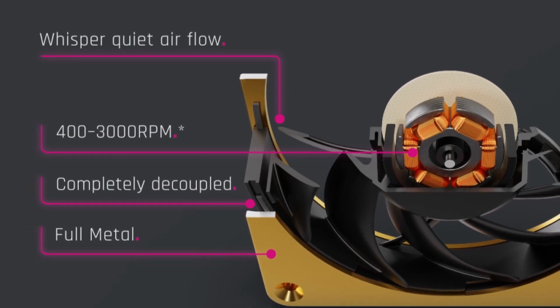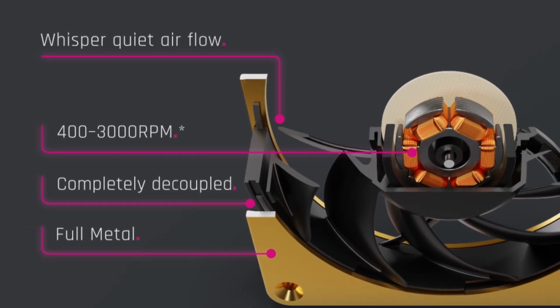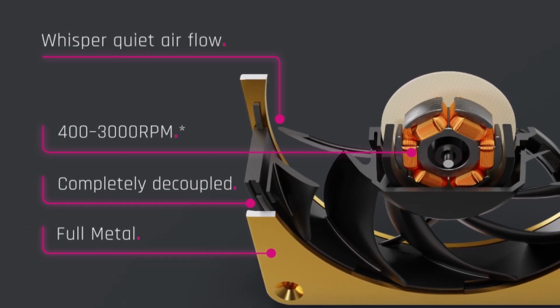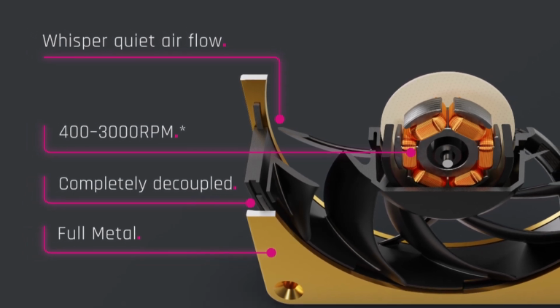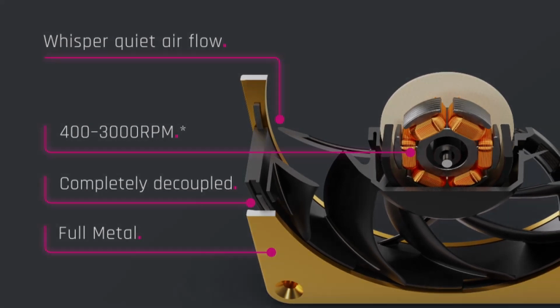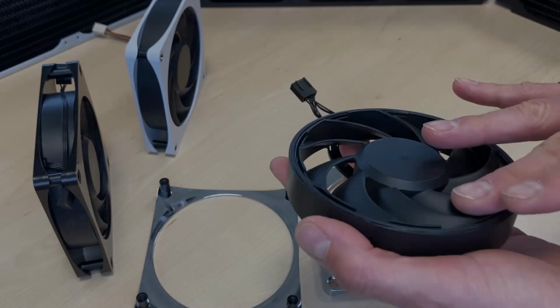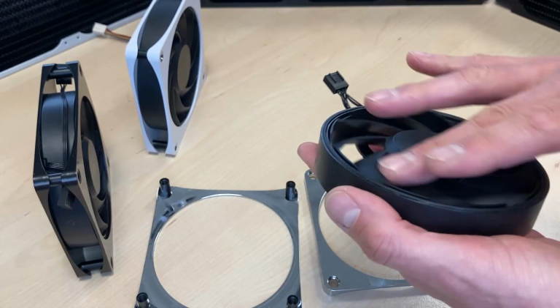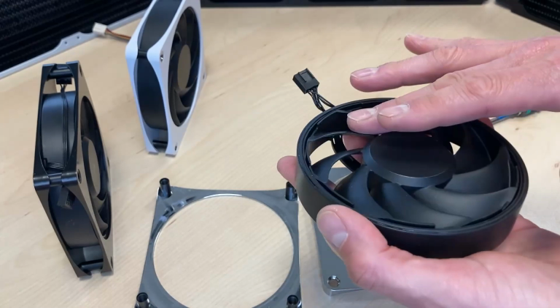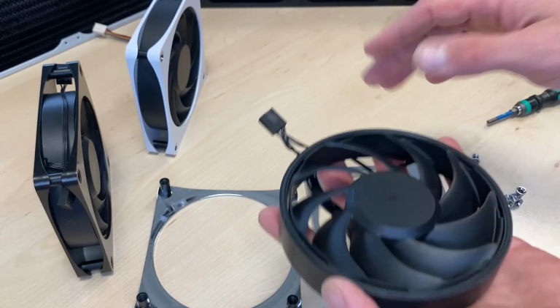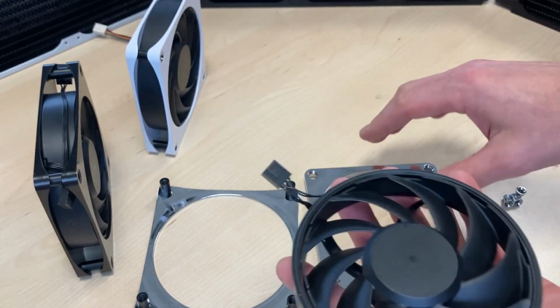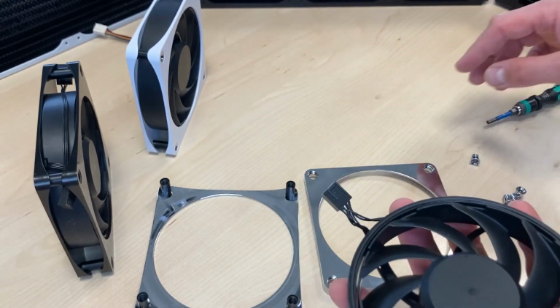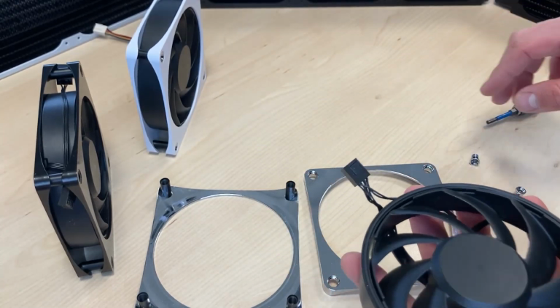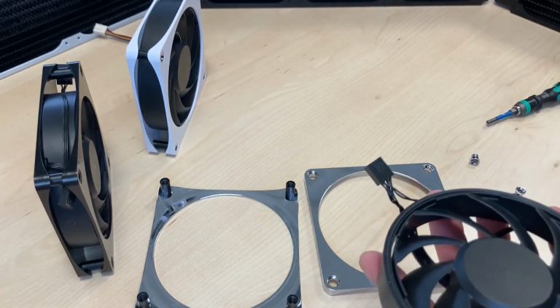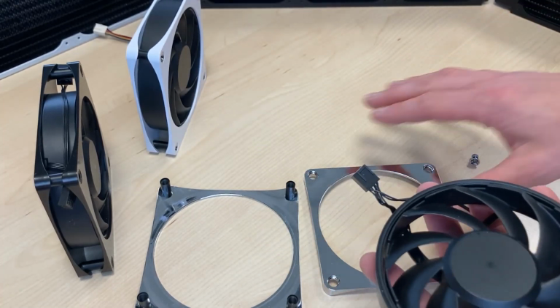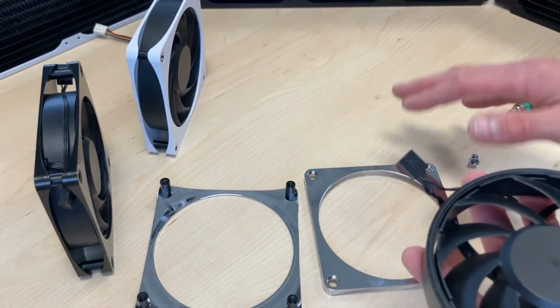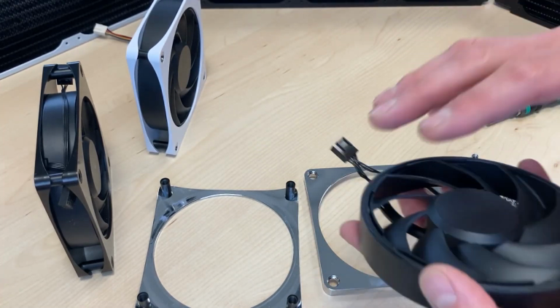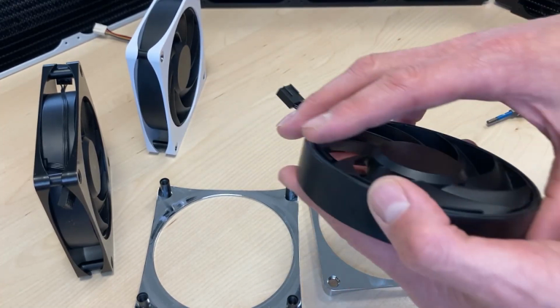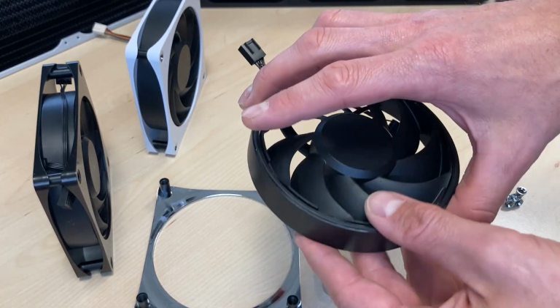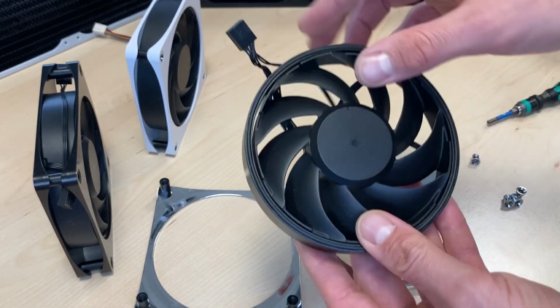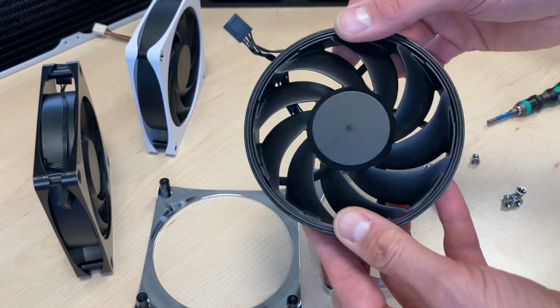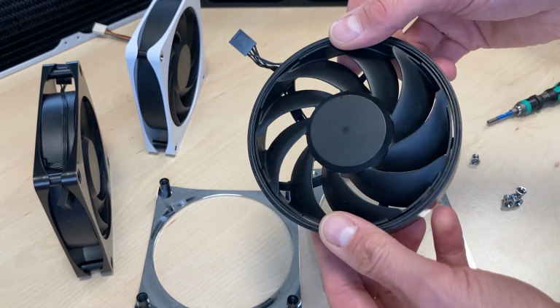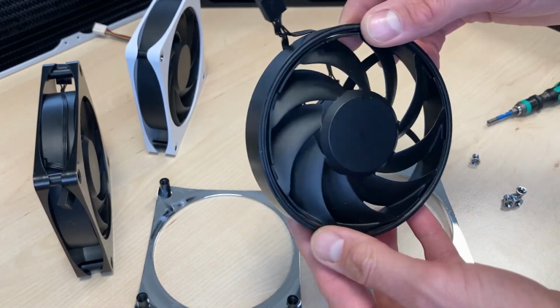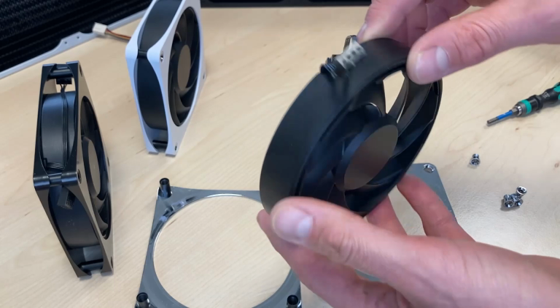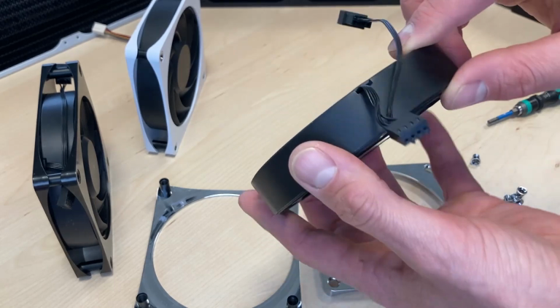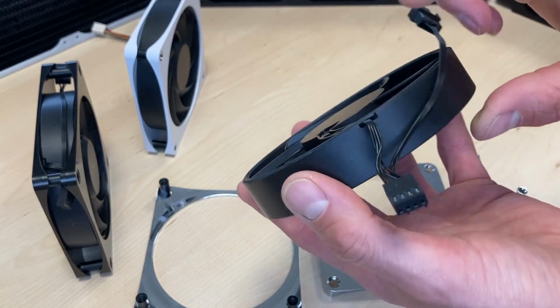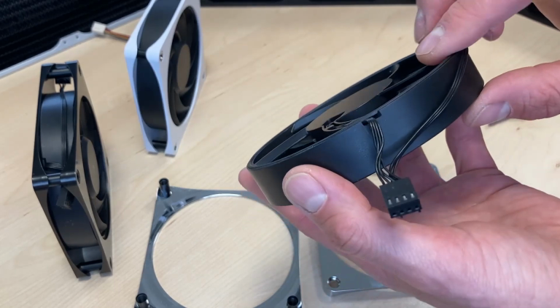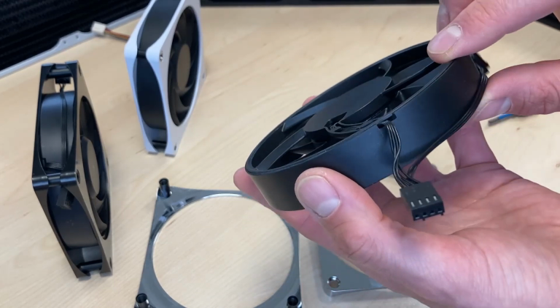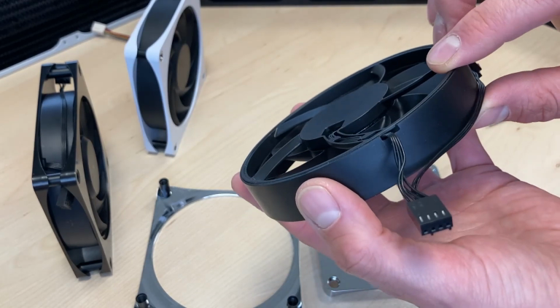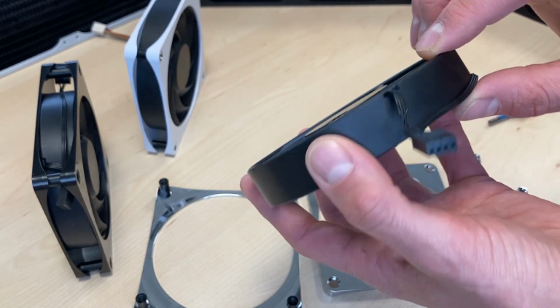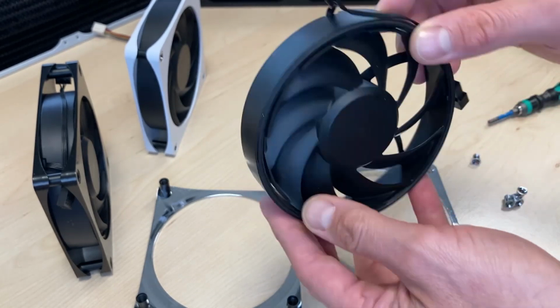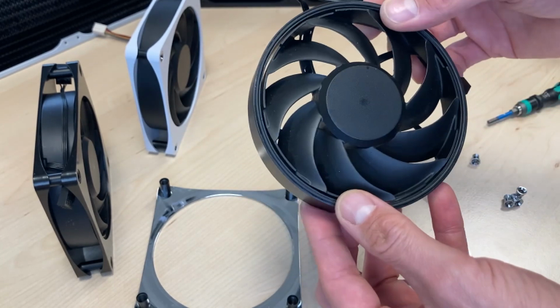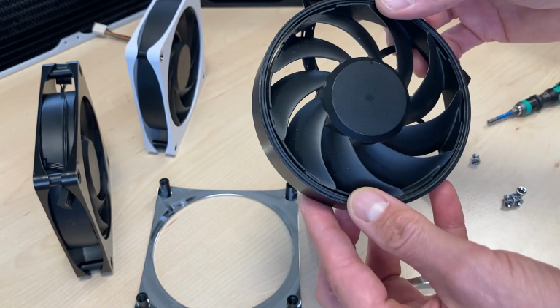You should have a fan that's decoupled. In the past we tried to decouple fans with several other options, but this now seems to be the smartest, and it's really good.